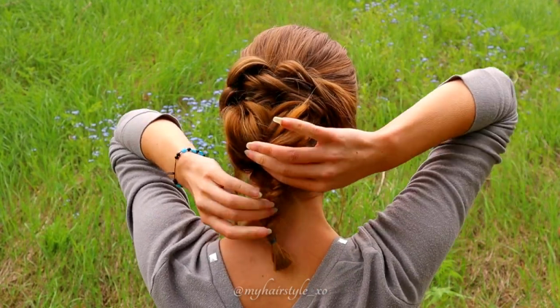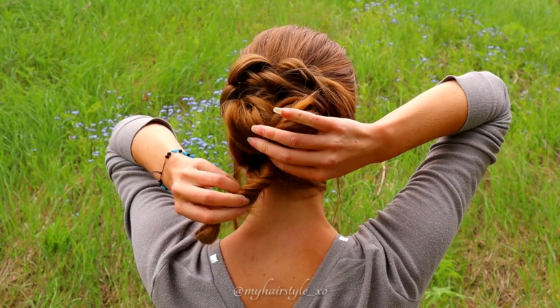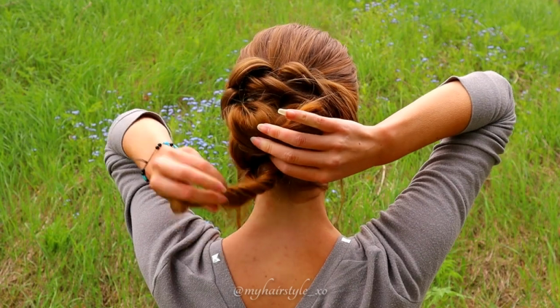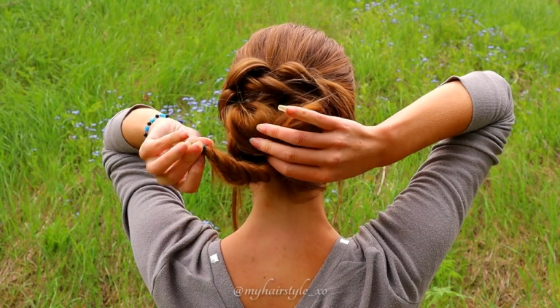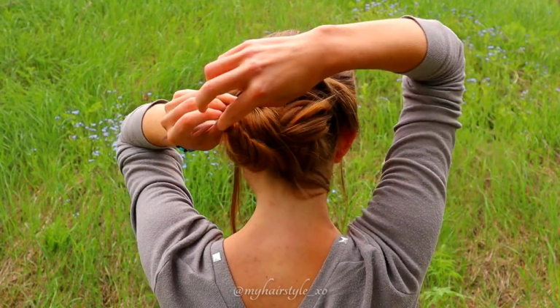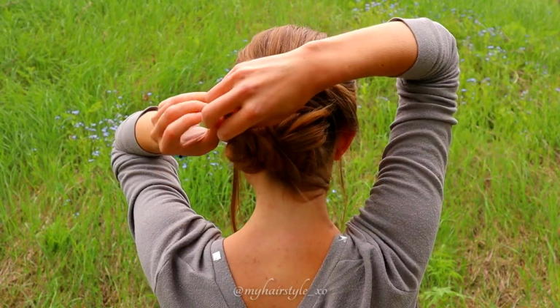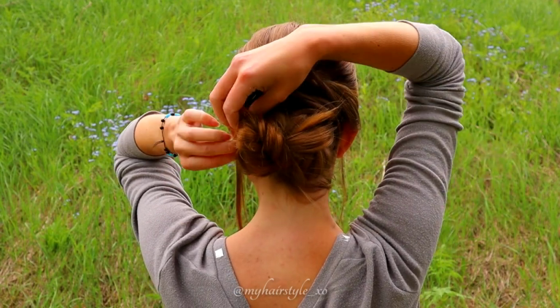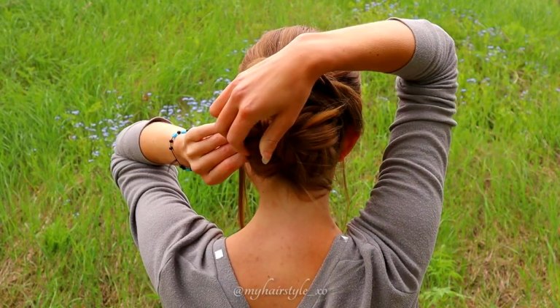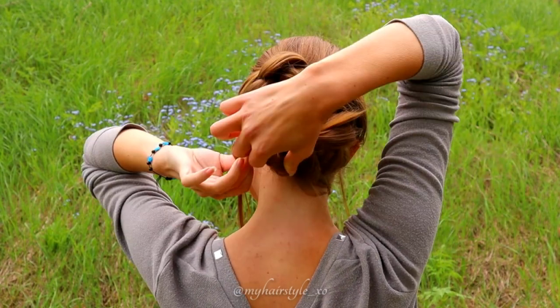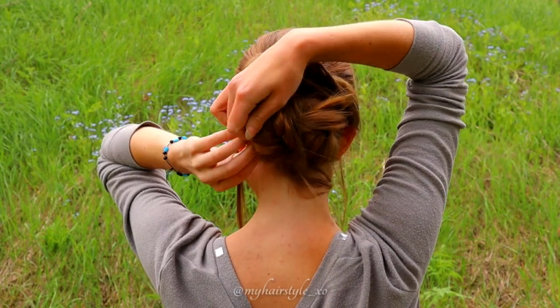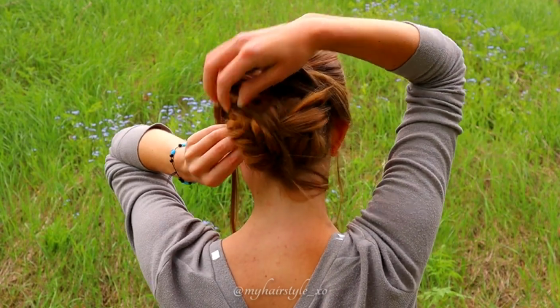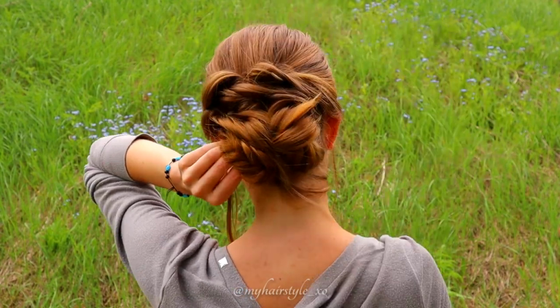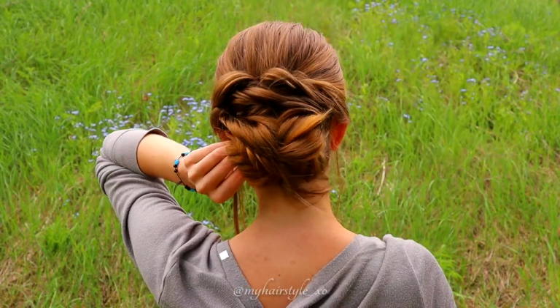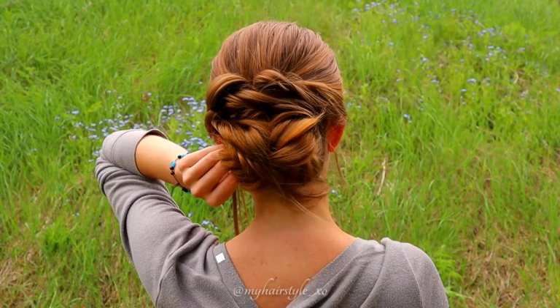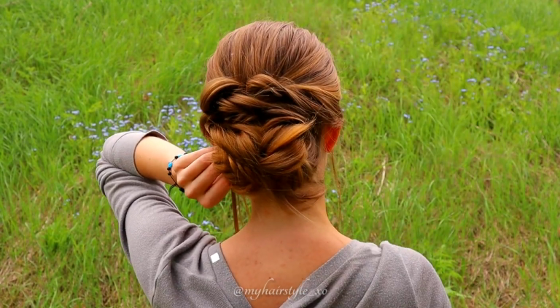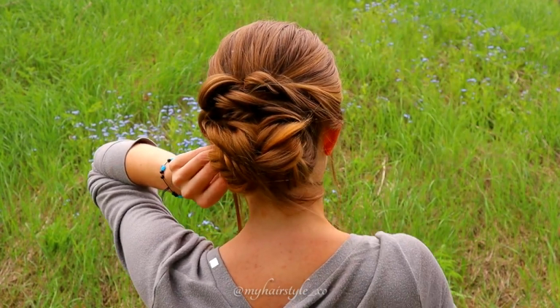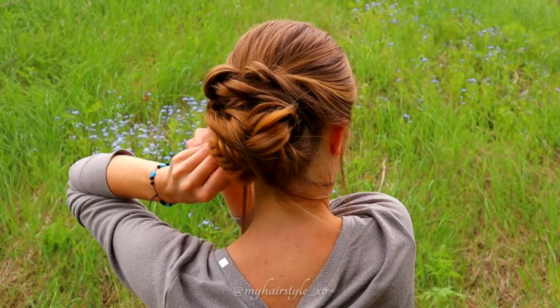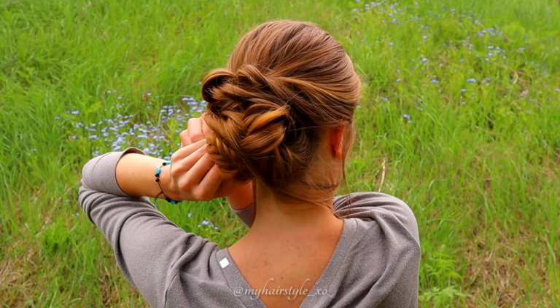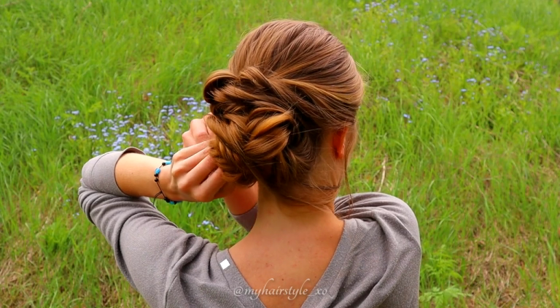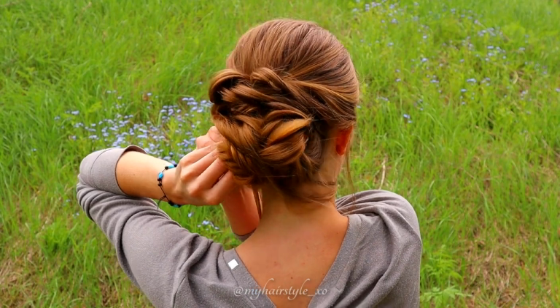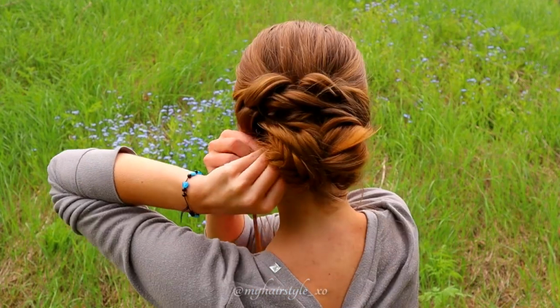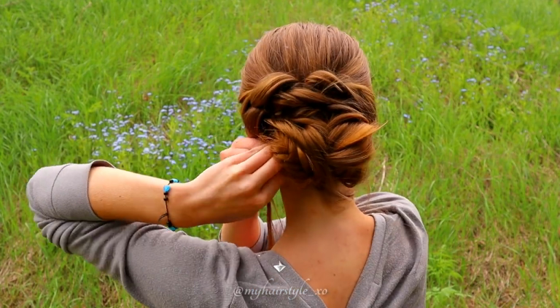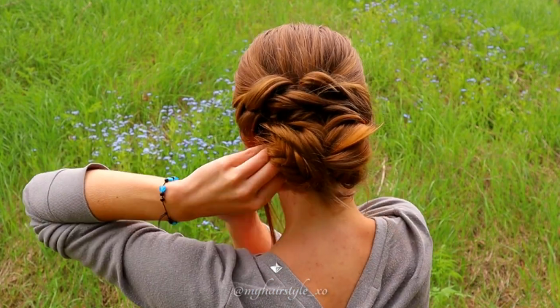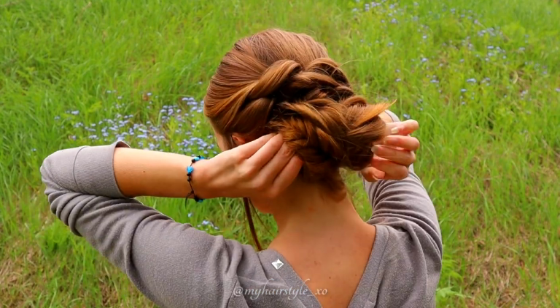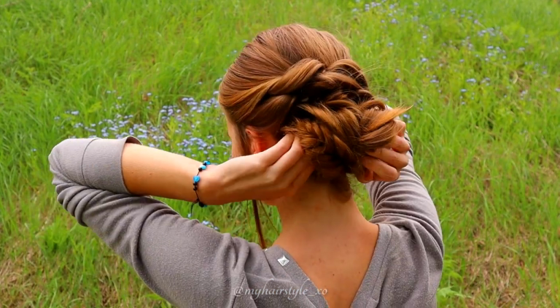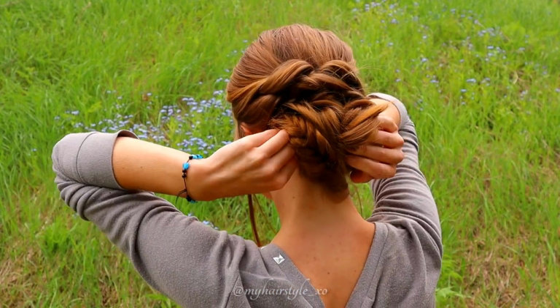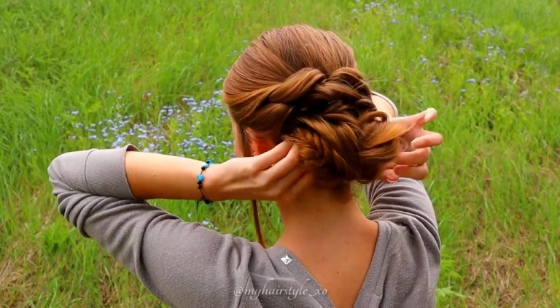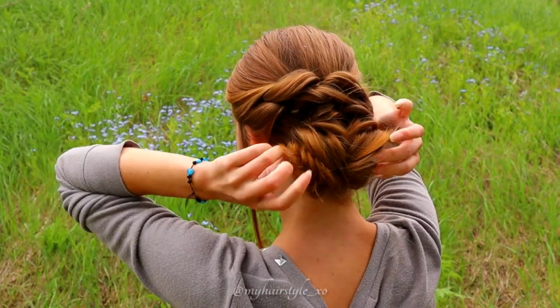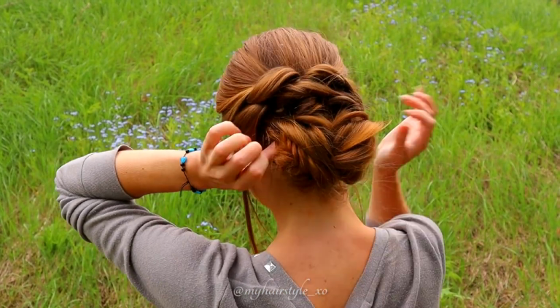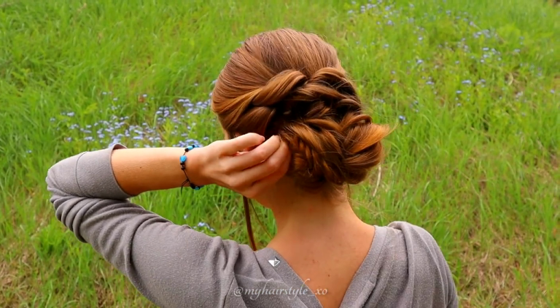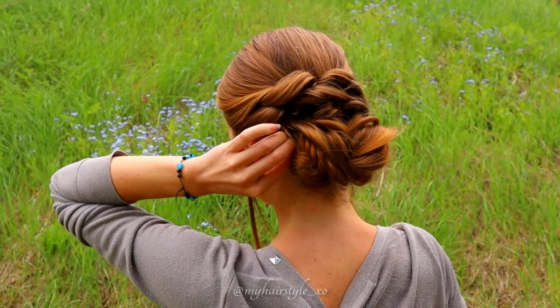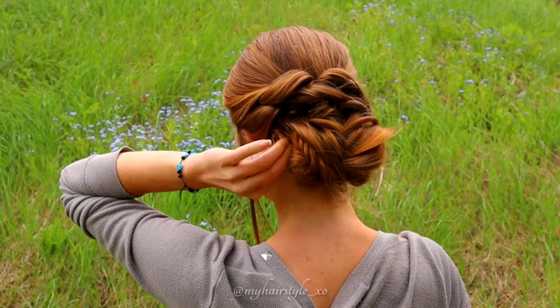Next, take the end of the fishtail braid and create a similar shape beside the bigger one. Secure this also with bobby pins.